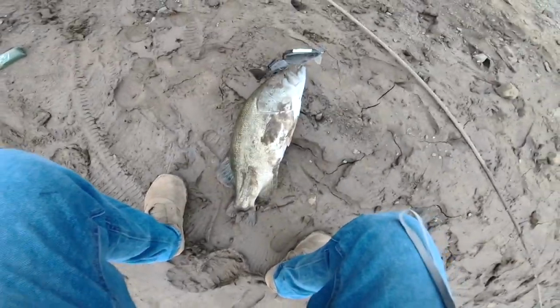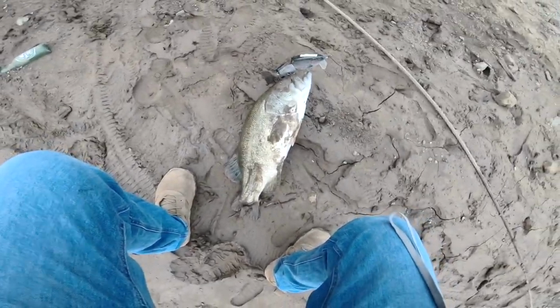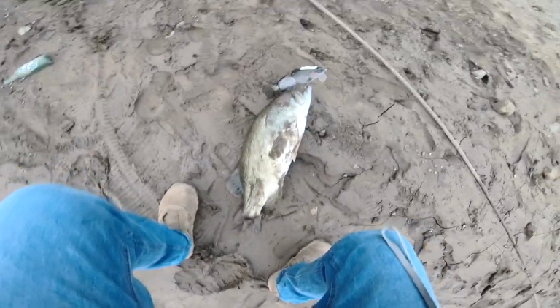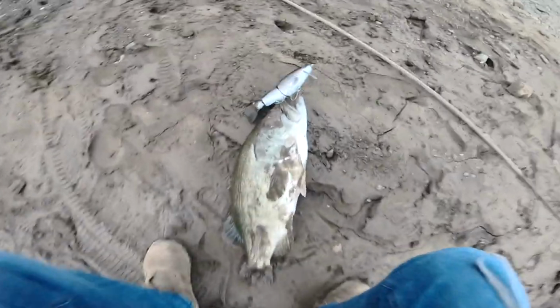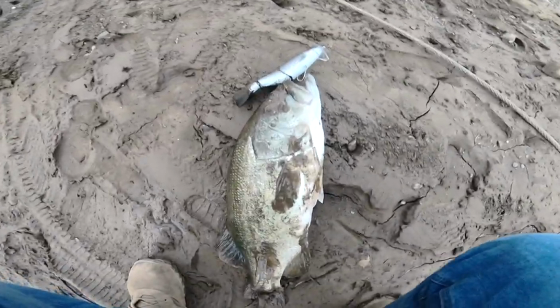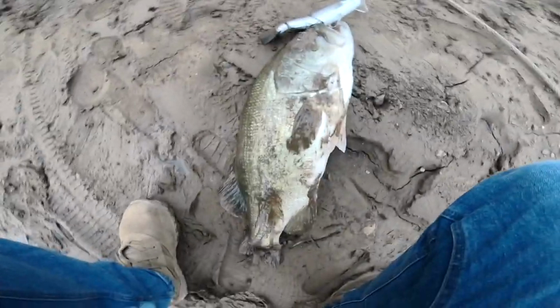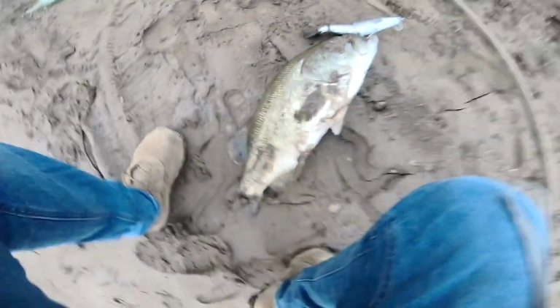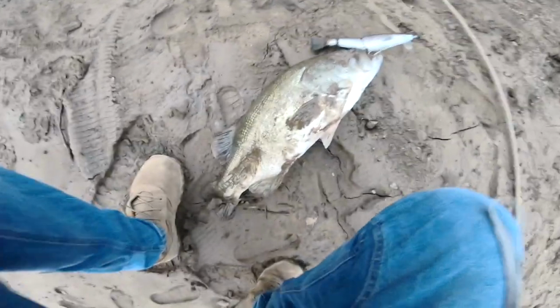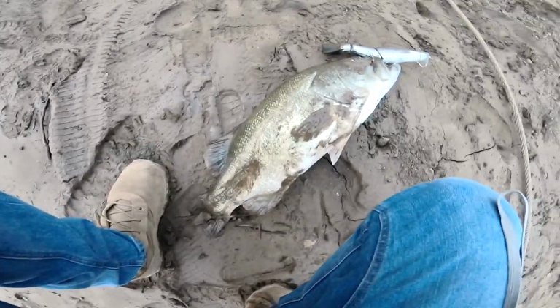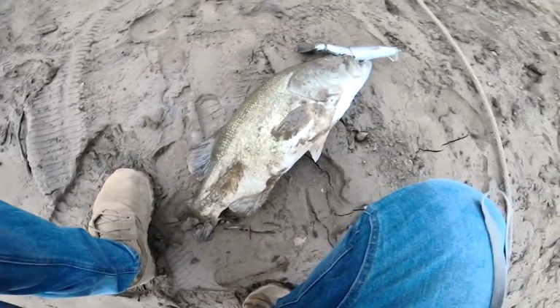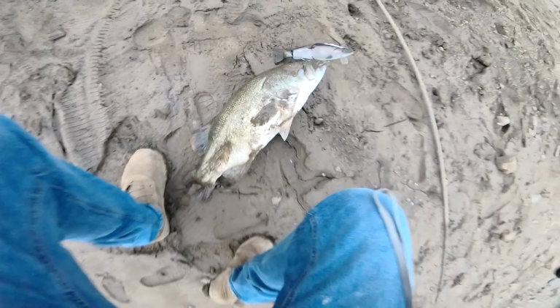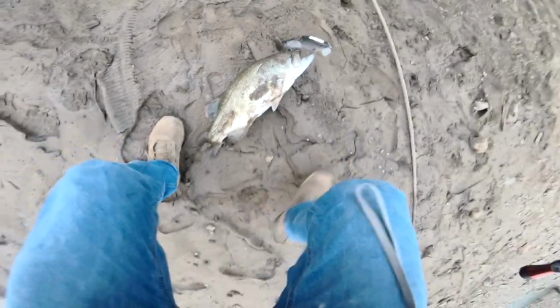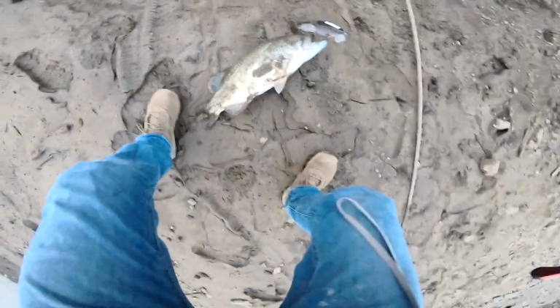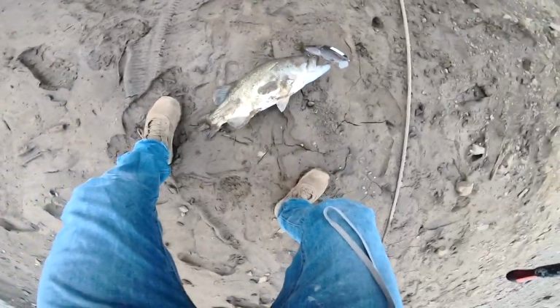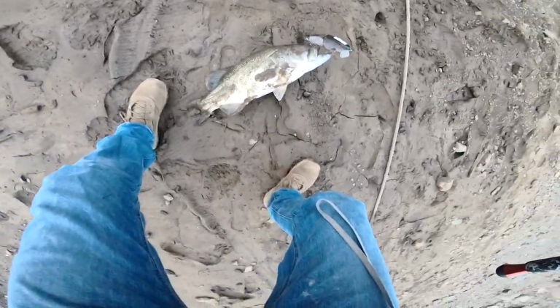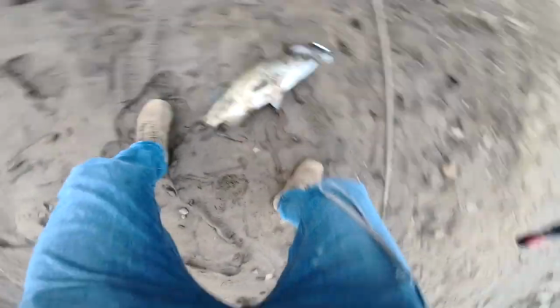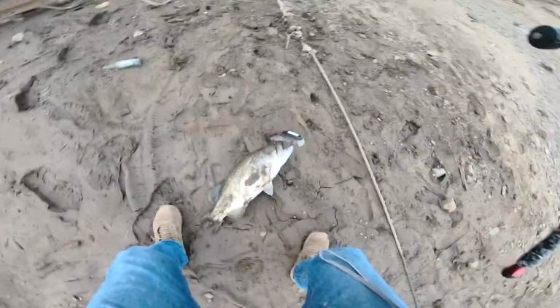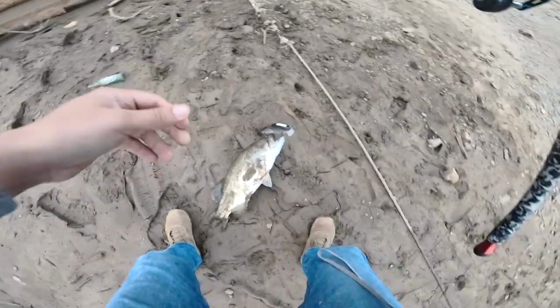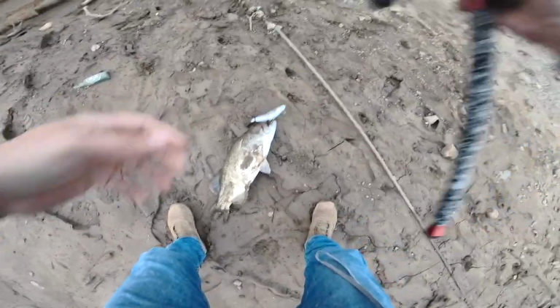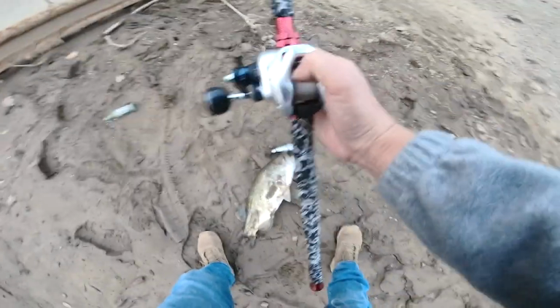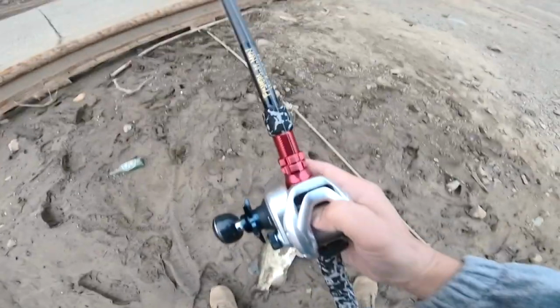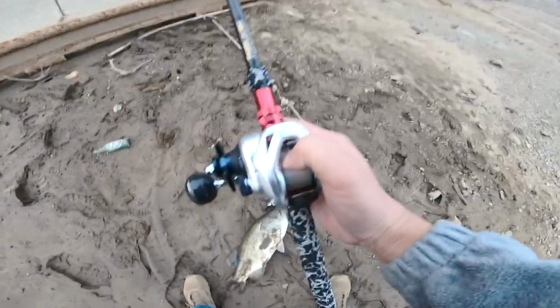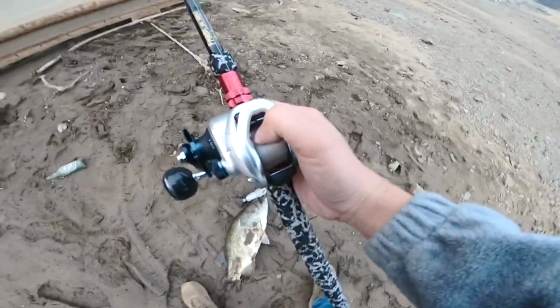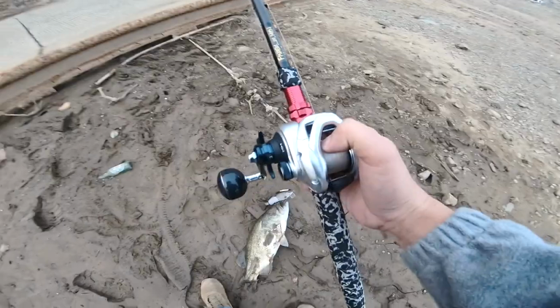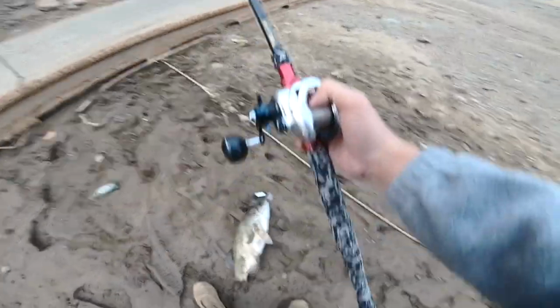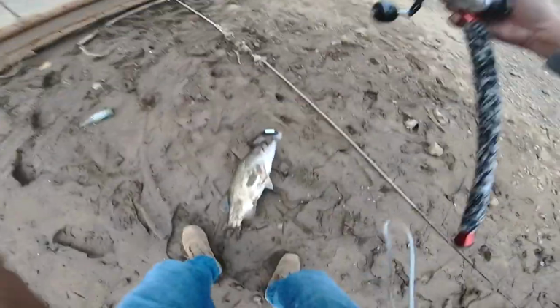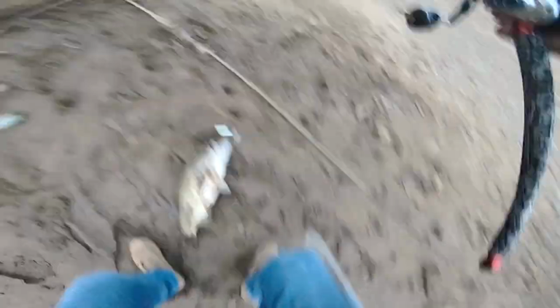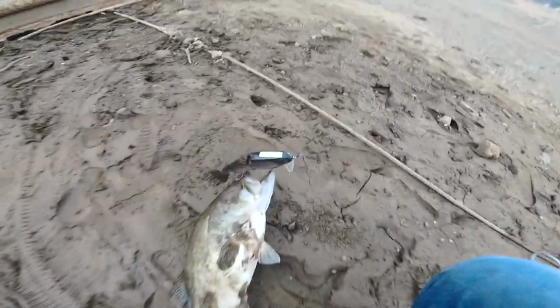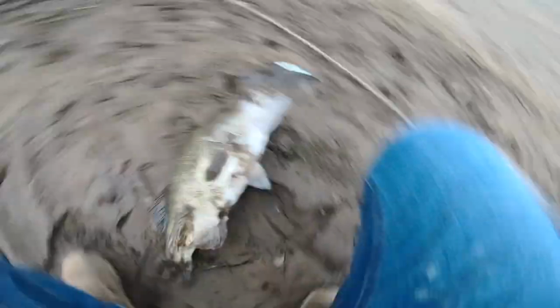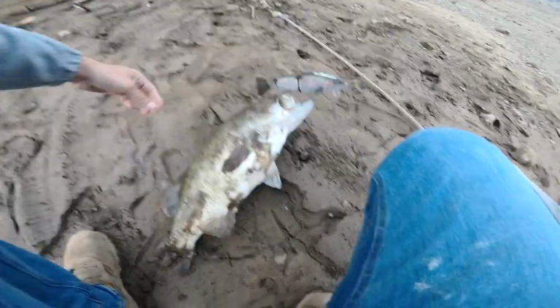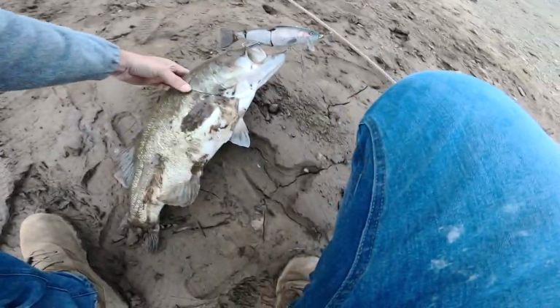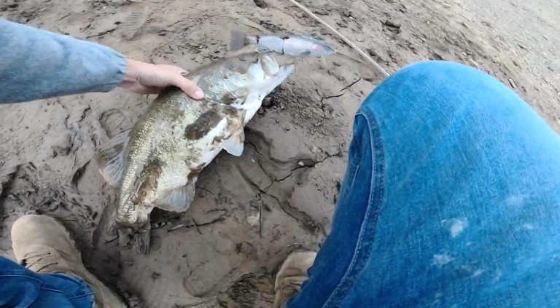Look at that shine! Oh my gosh, look at this — maybe like a seven and a half to eight pounder! Oh my gosh, NEV custom baby! Shout out to you brother Mark, shout out to you brother Paul!